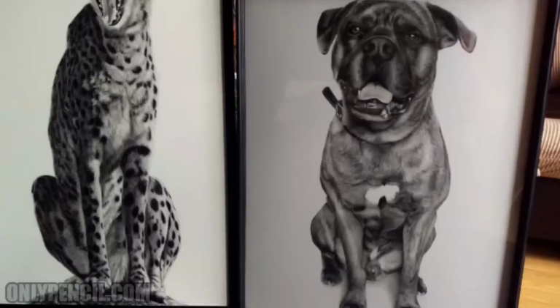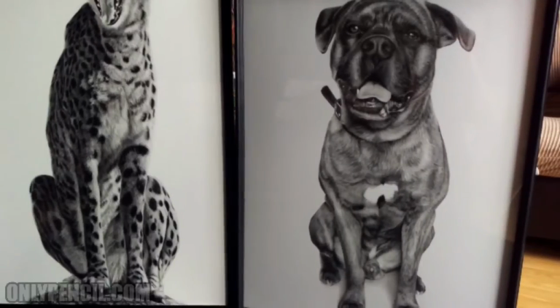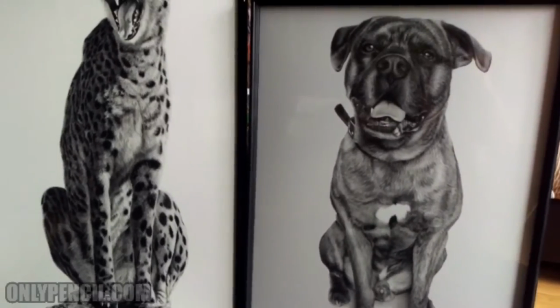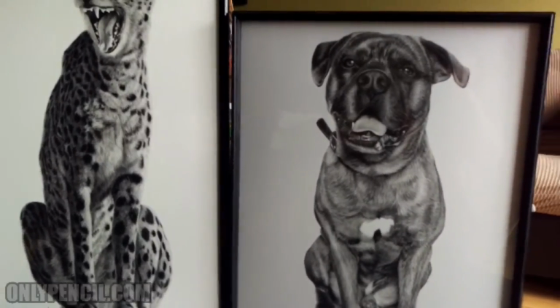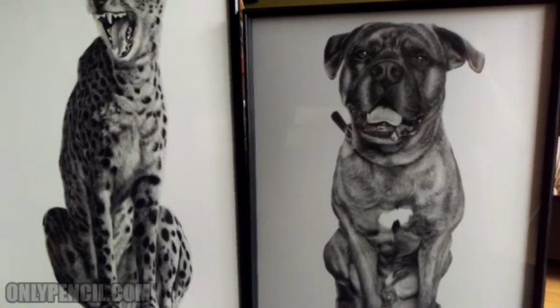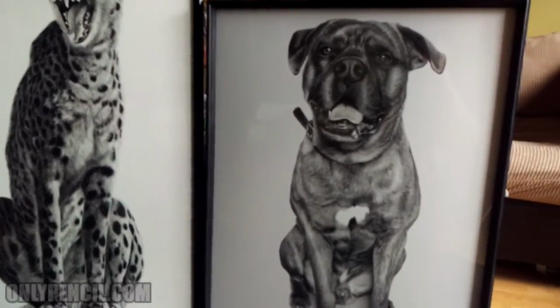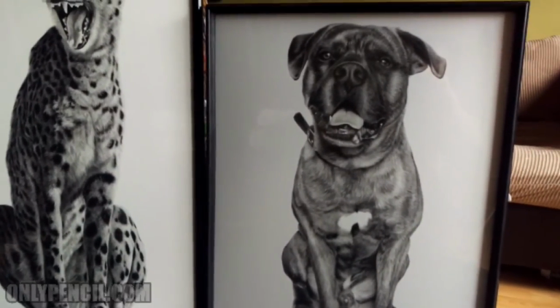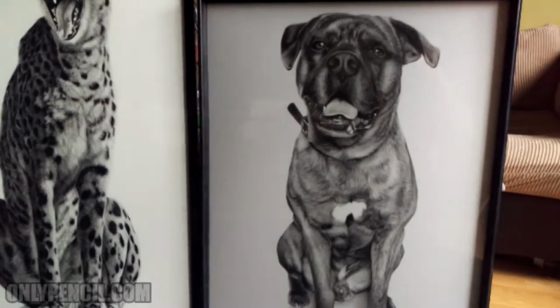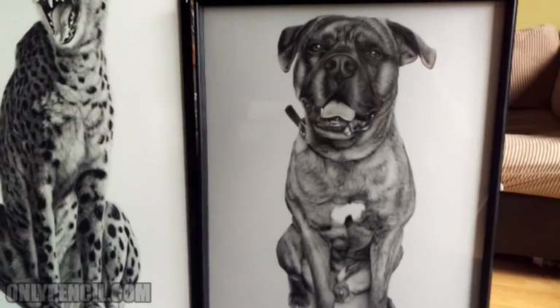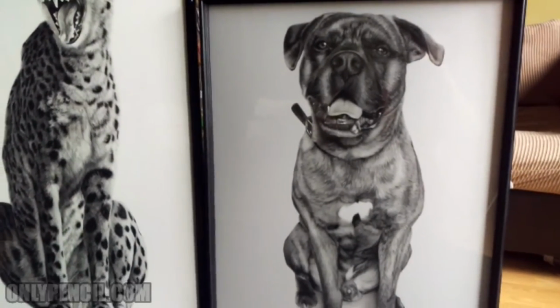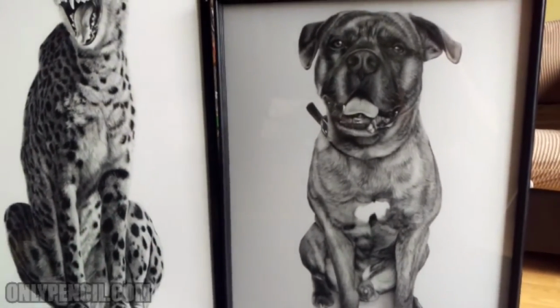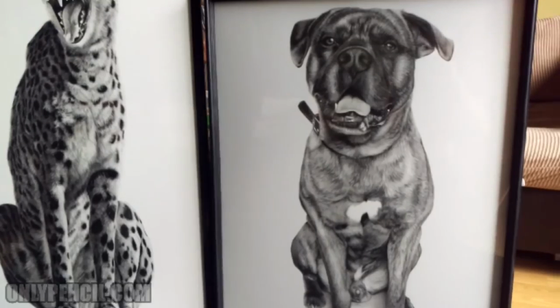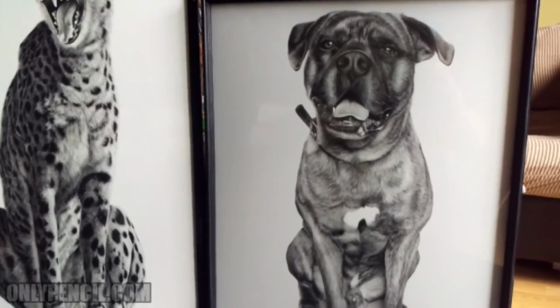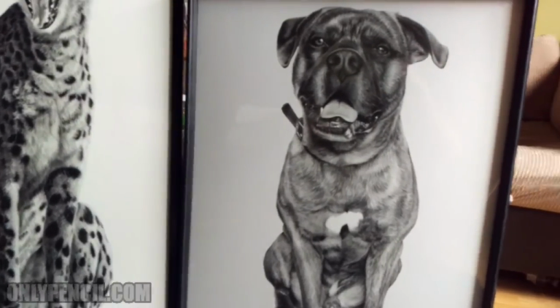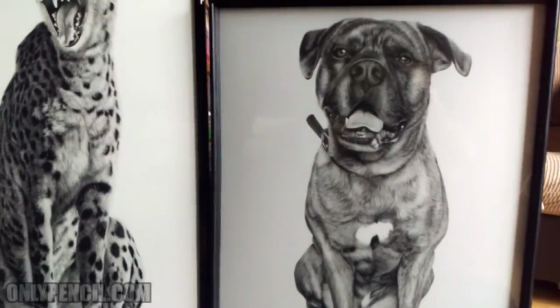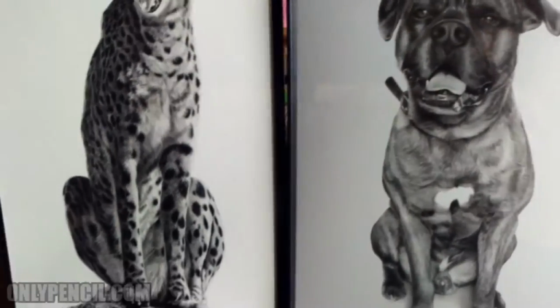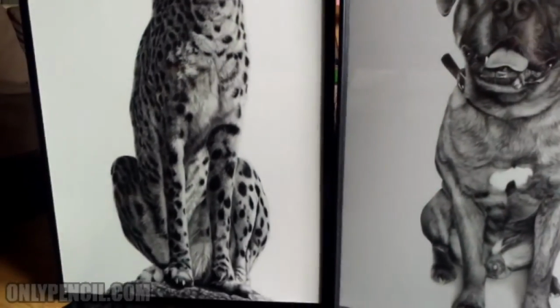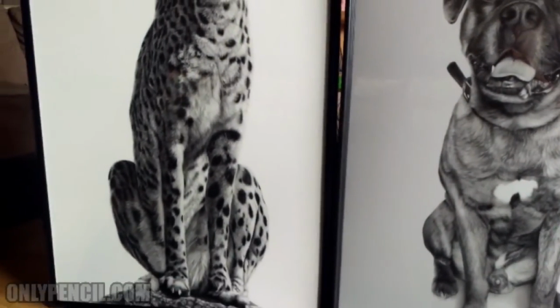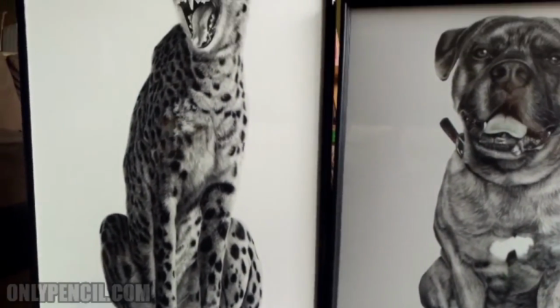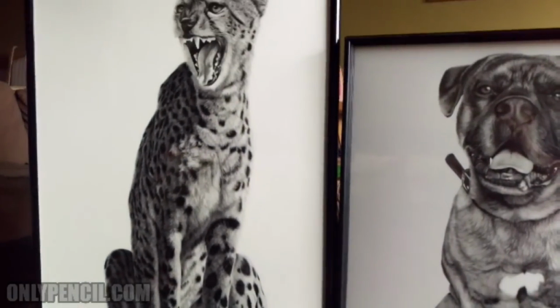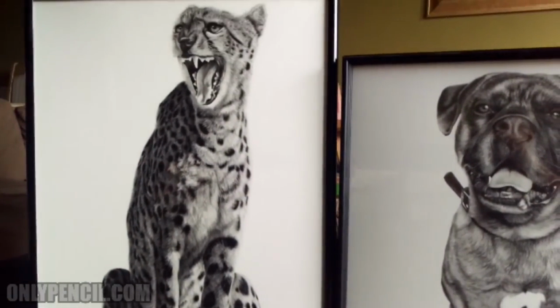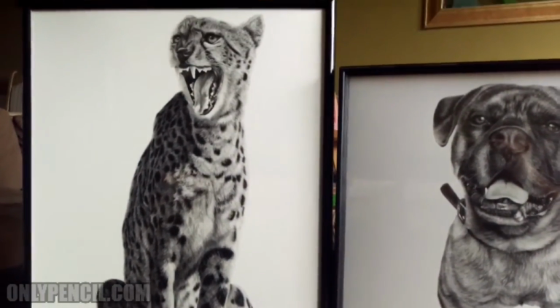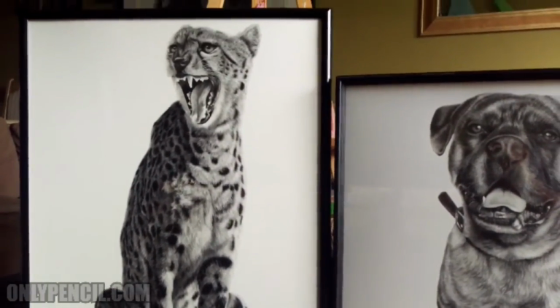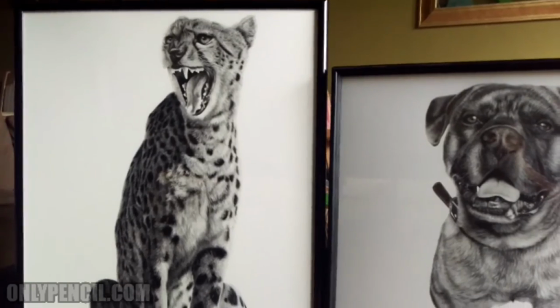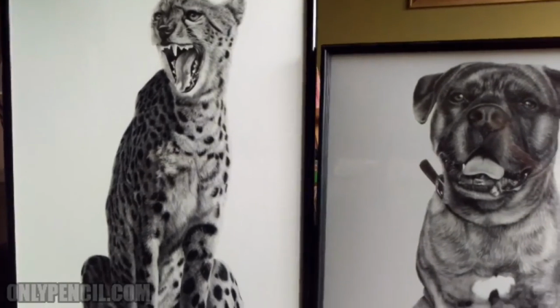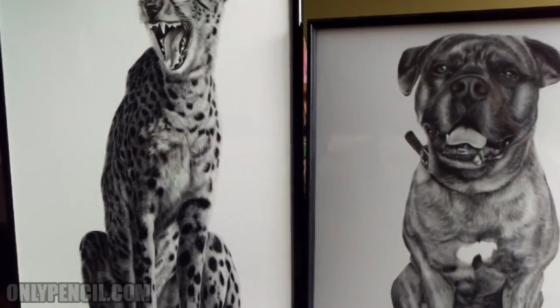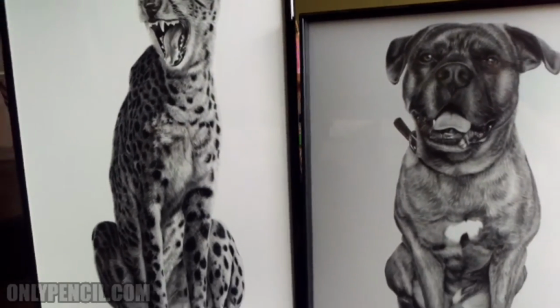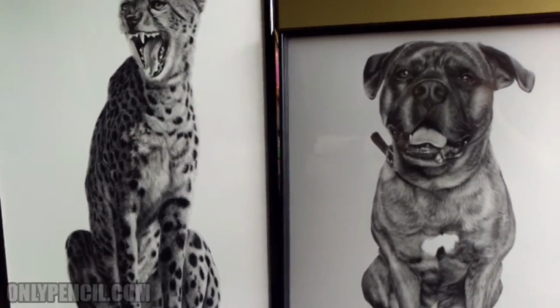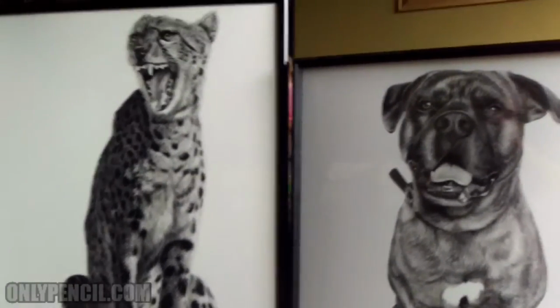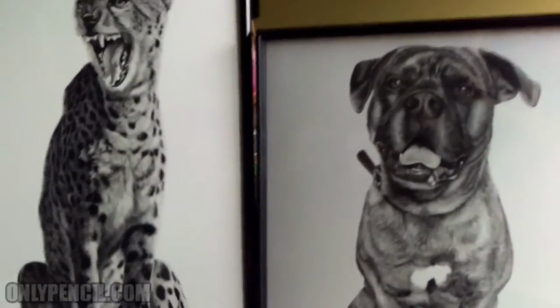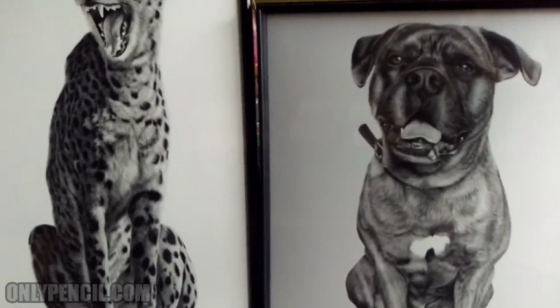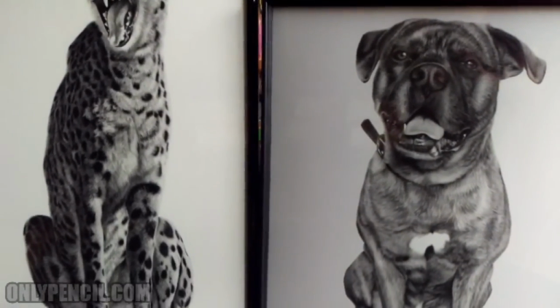Hey everyone, look who's got a new friend here. We've got Bowser, my brother's dog. And I just finished framing this one, my cheetah. I really like the way they look together.